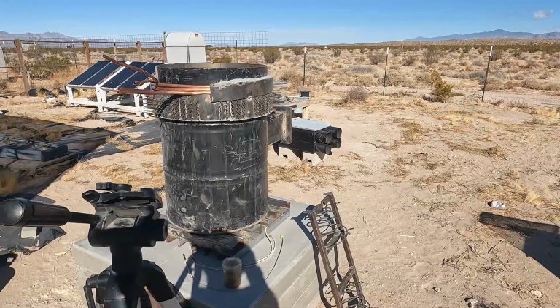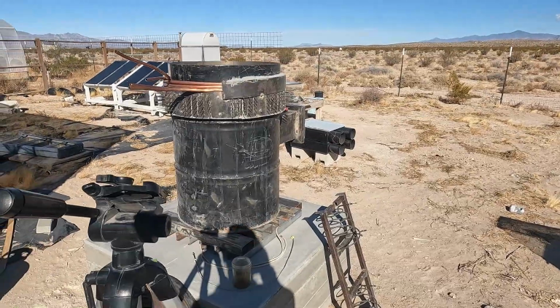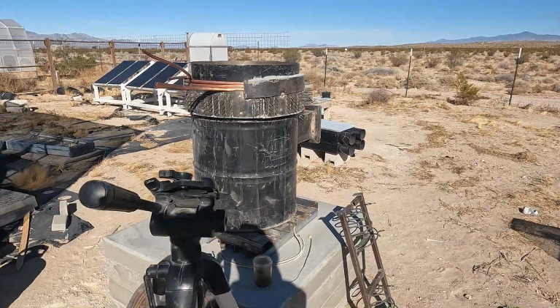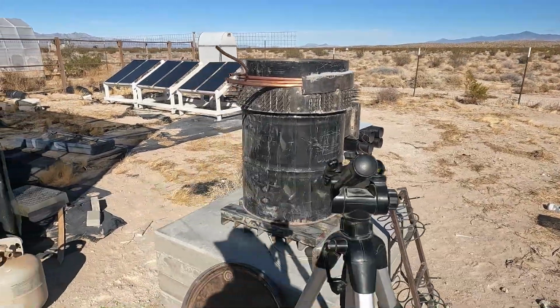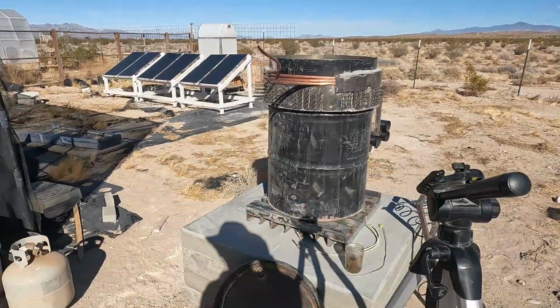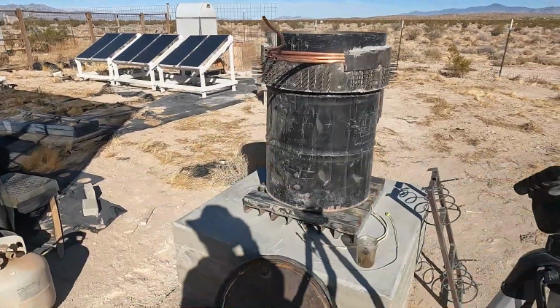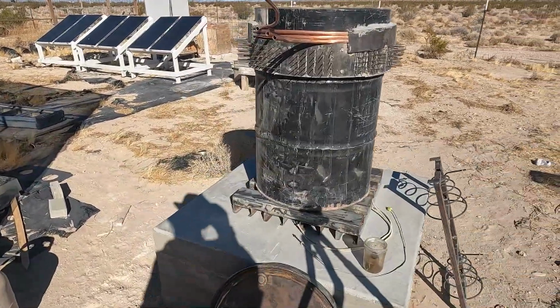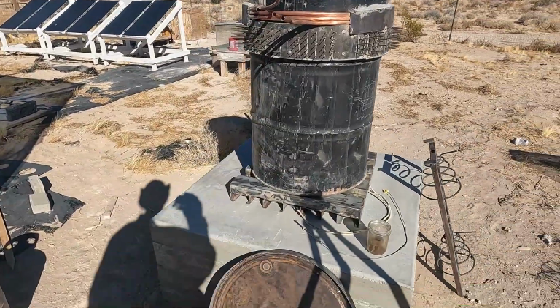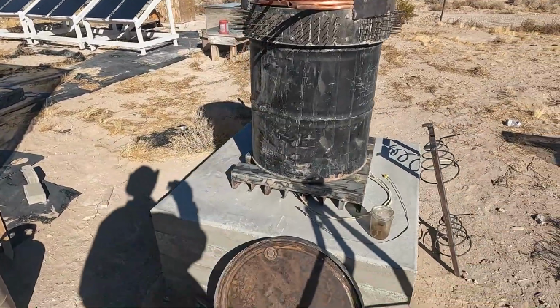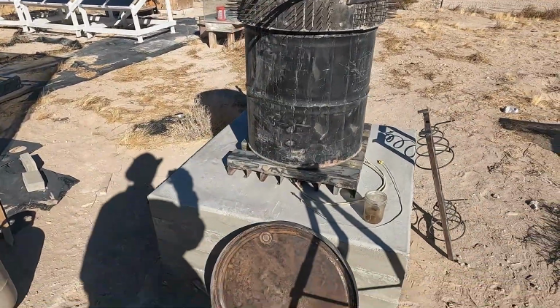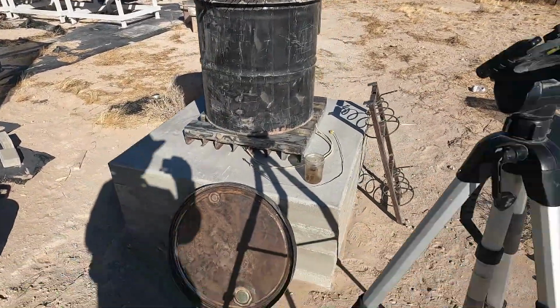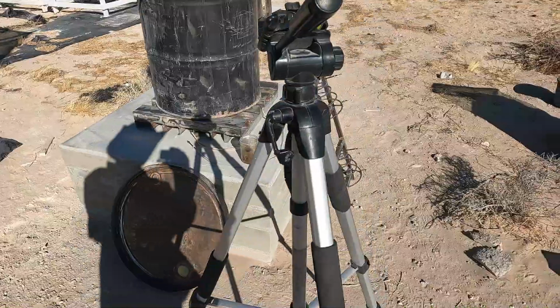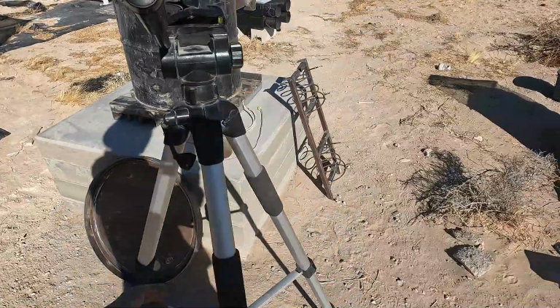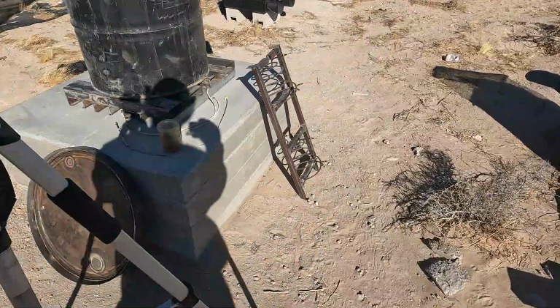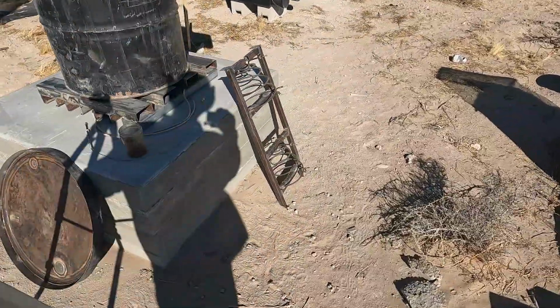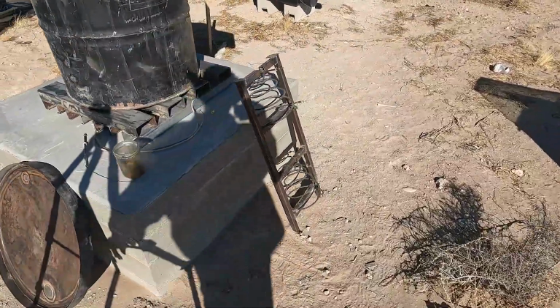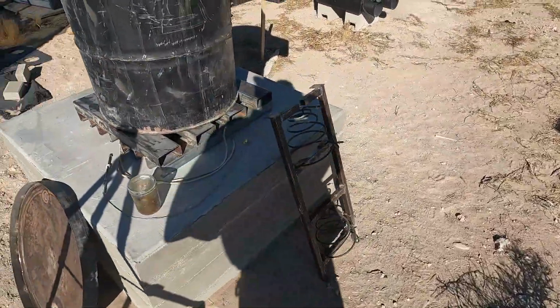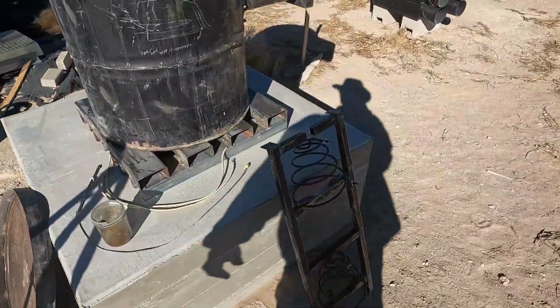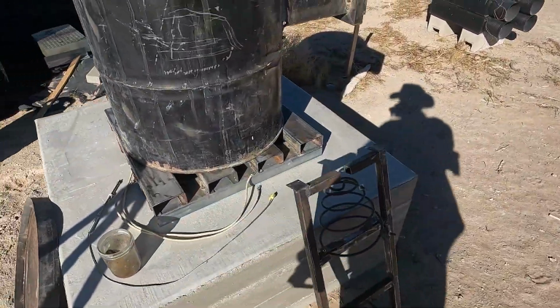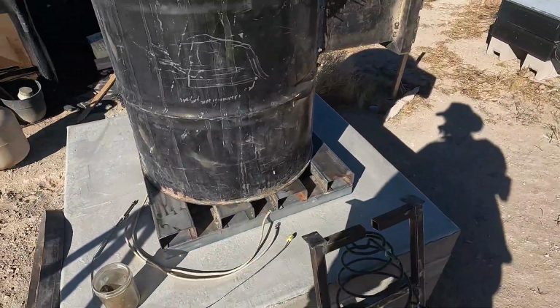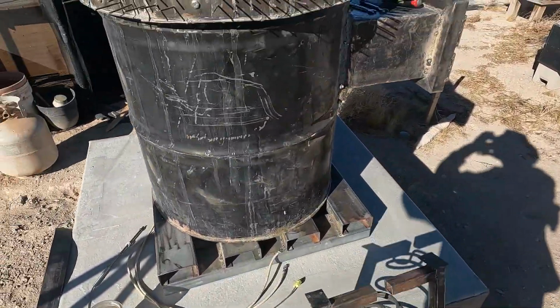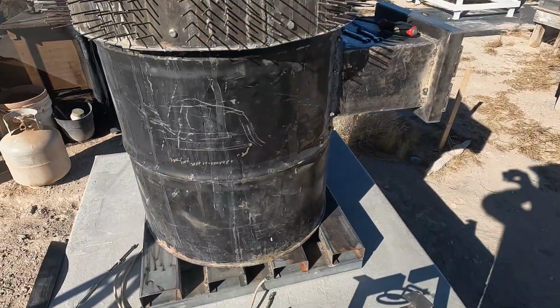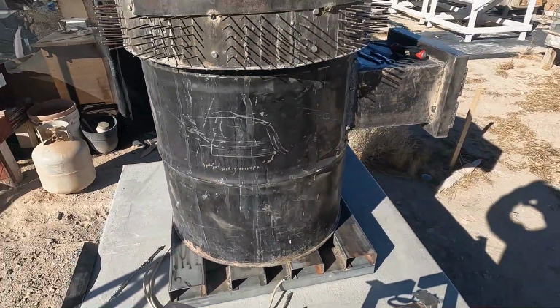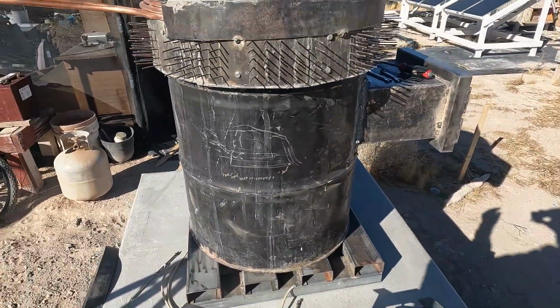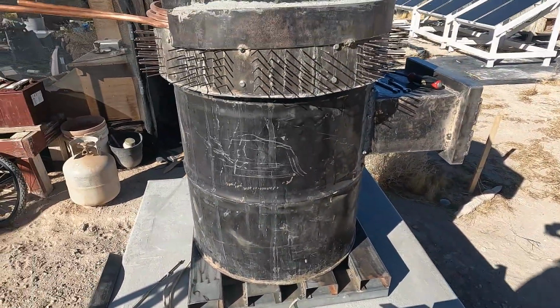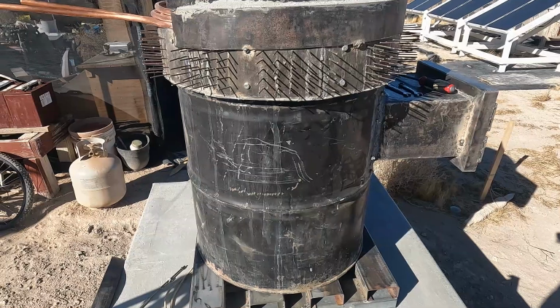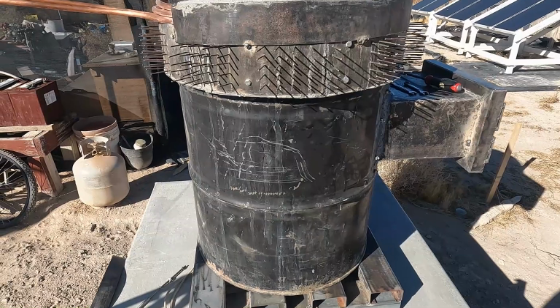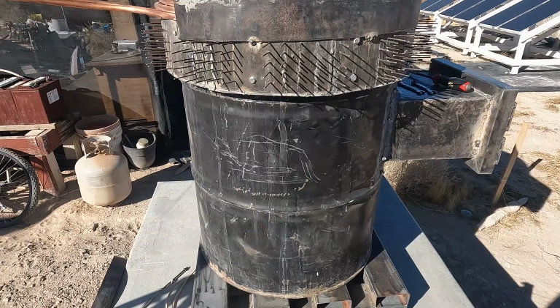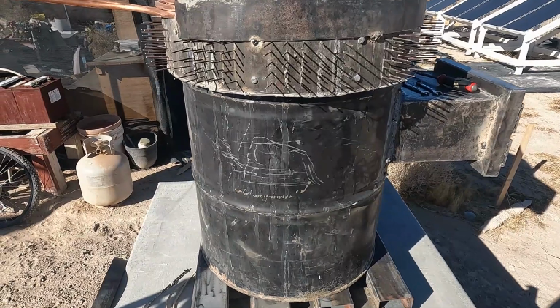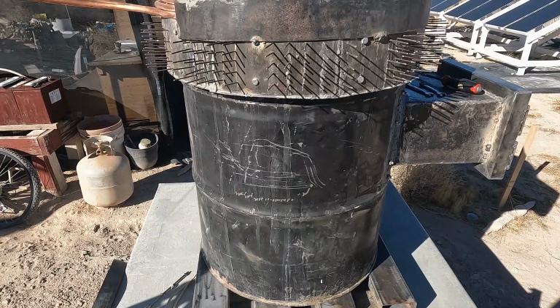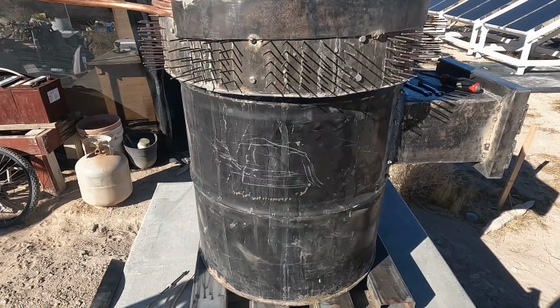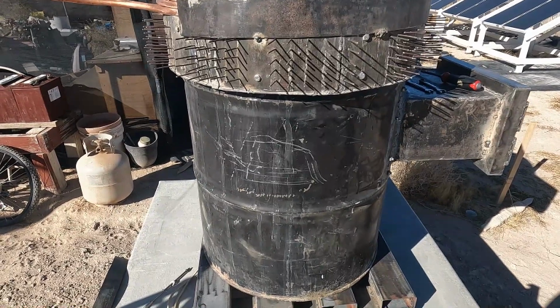We had our first cold front blow through last night, dropped down to 36 degrees this morning. So I figured it's time to fire this baby up and just work around it.